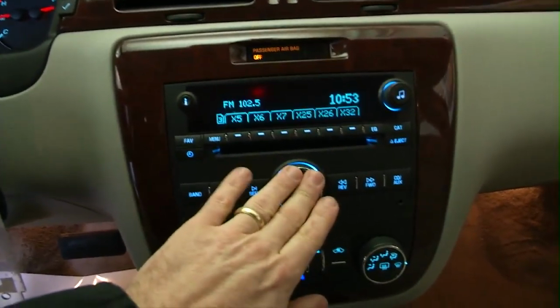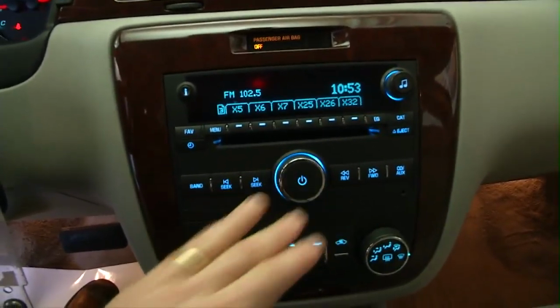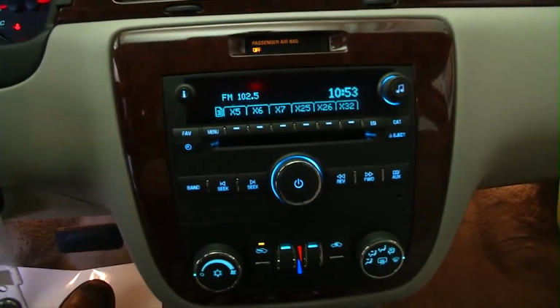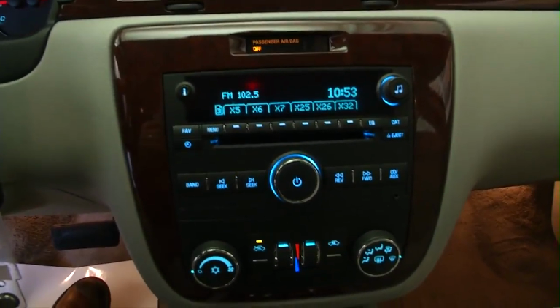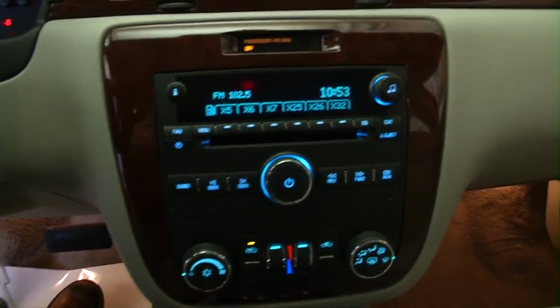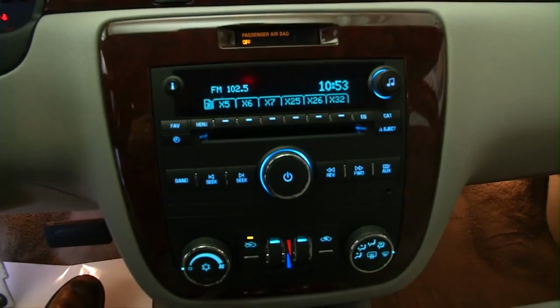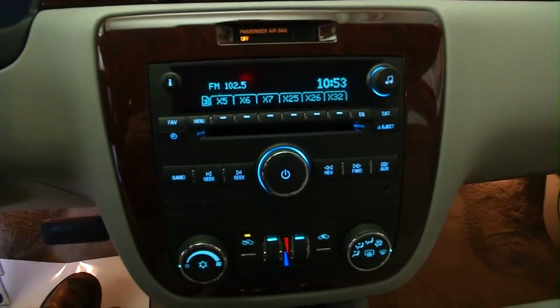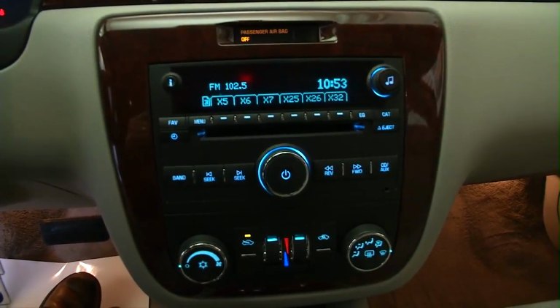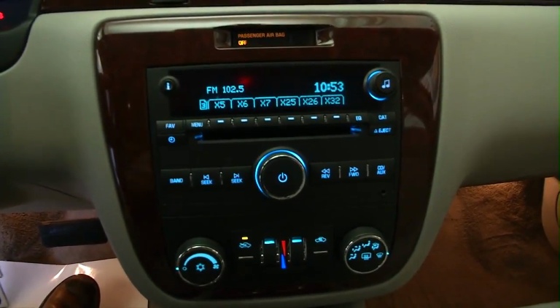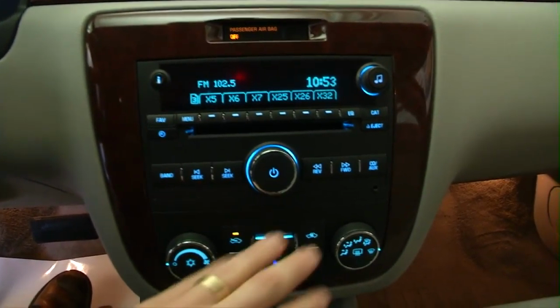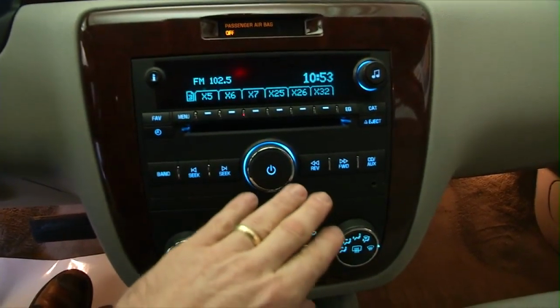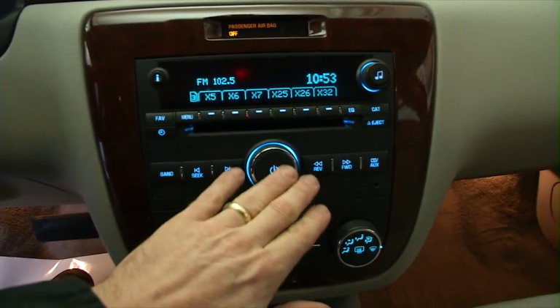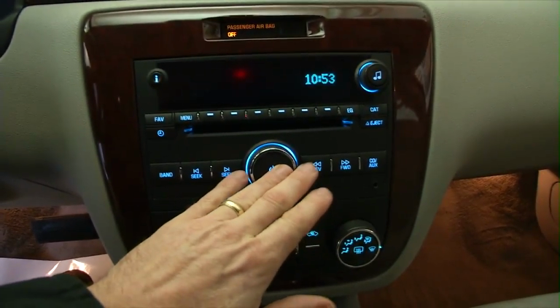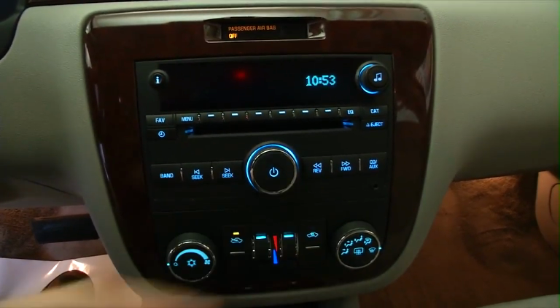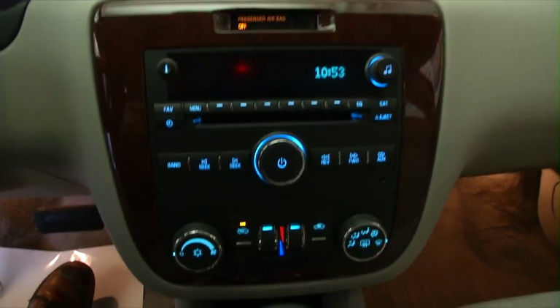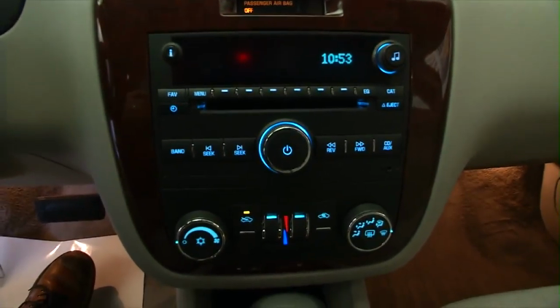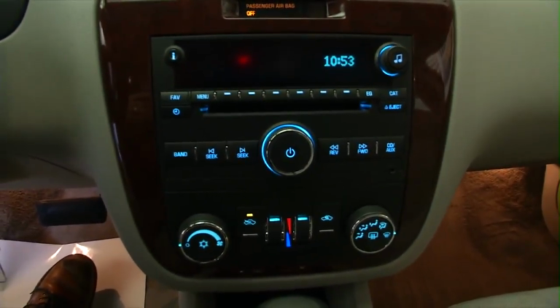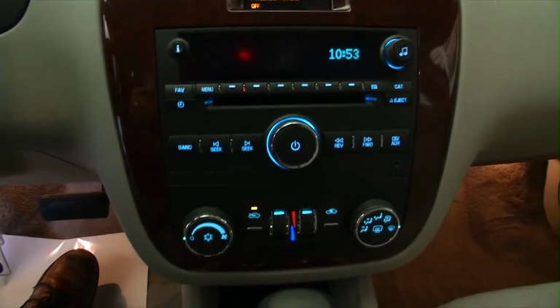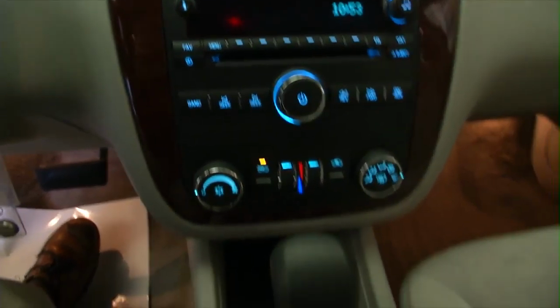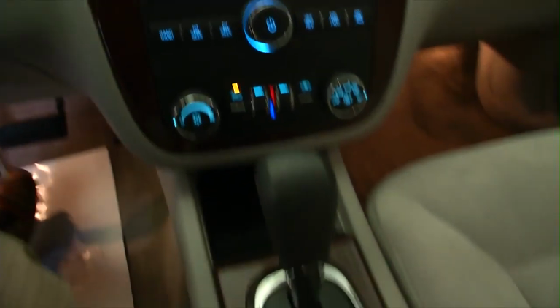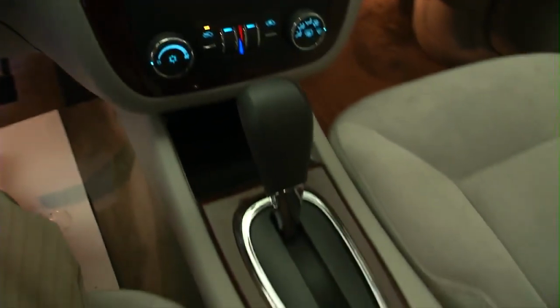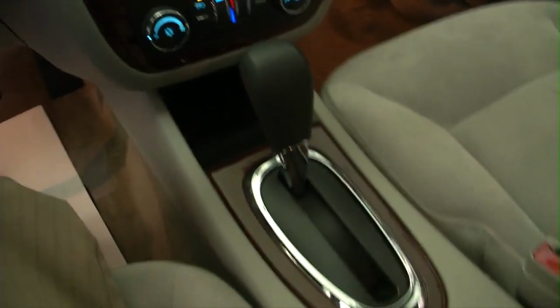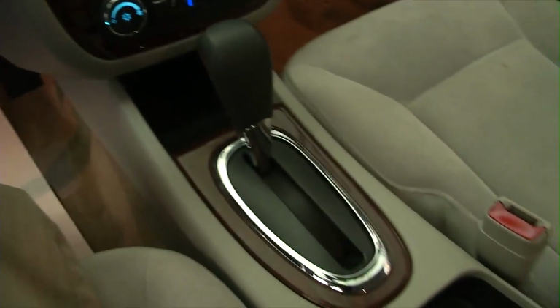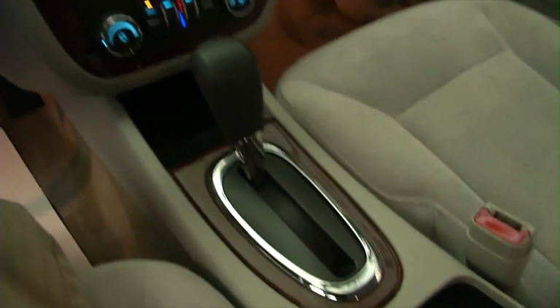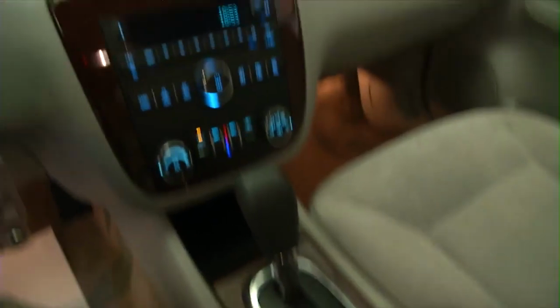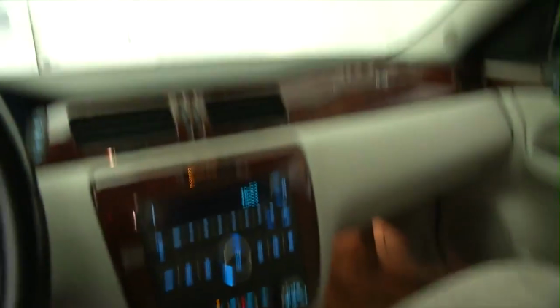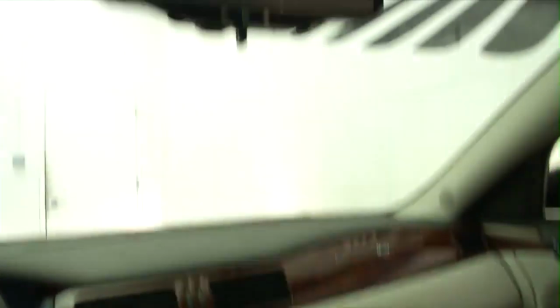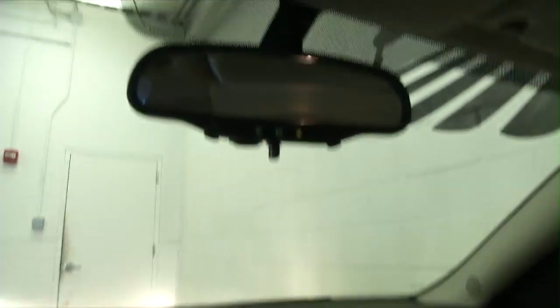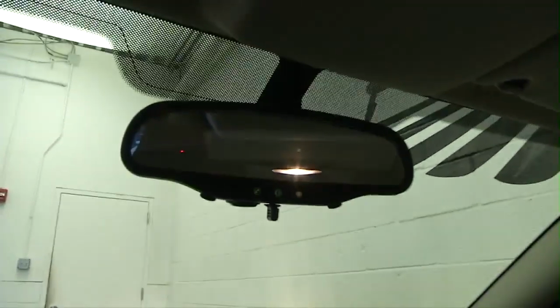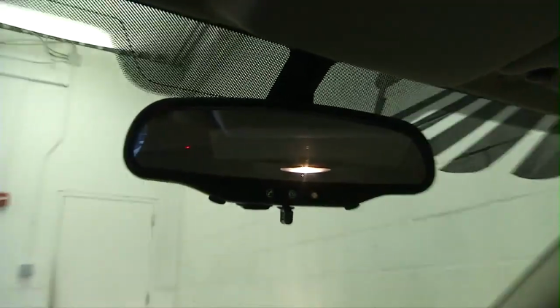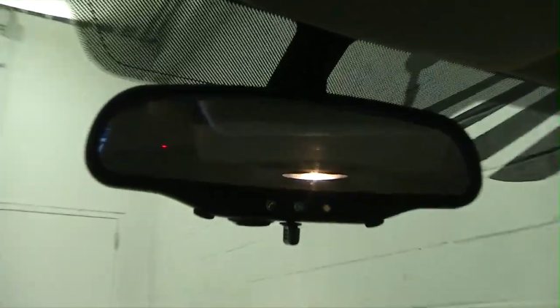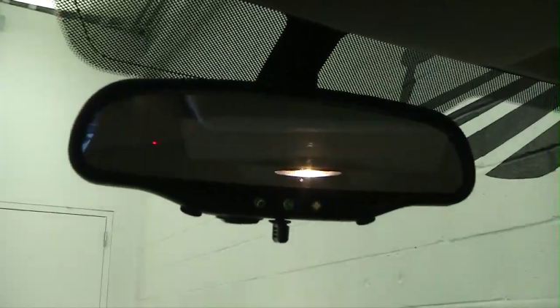AM, FM, XM, CD player. Heat controls. And of course, OnStar is available with a subscription.